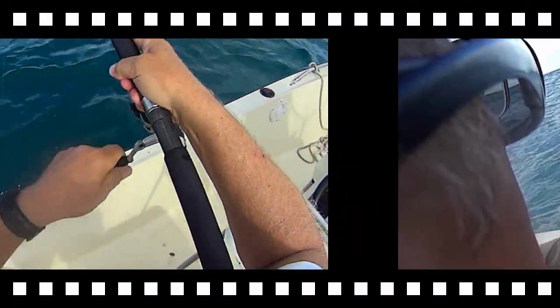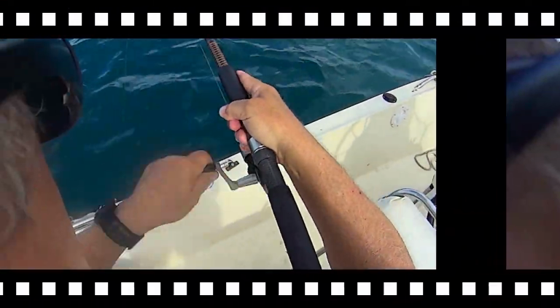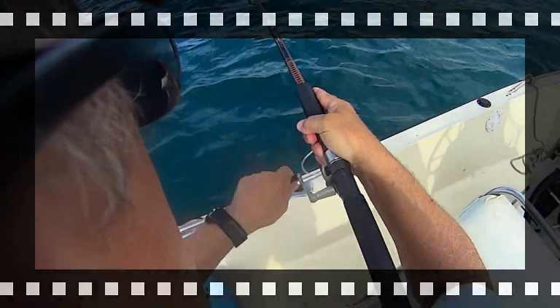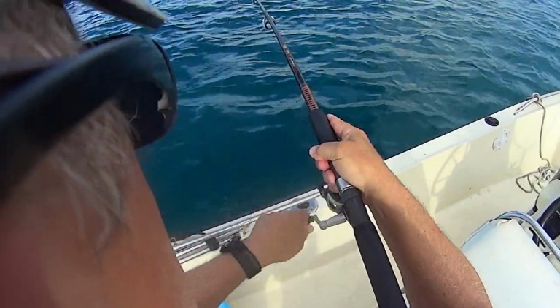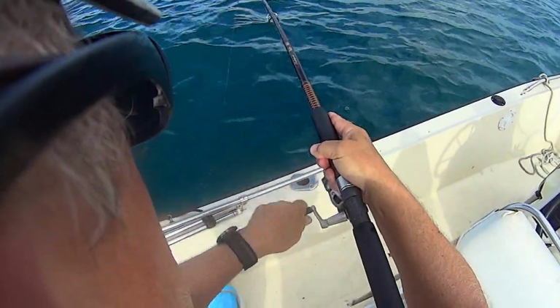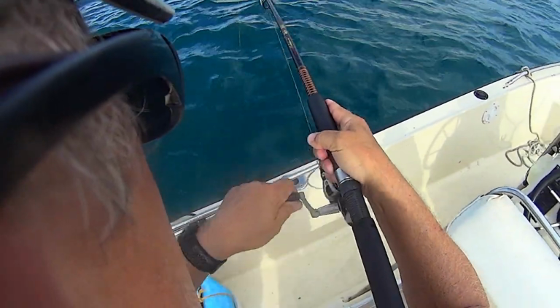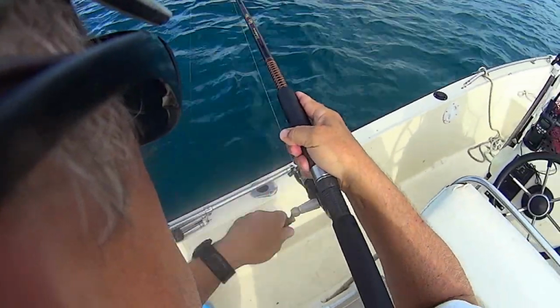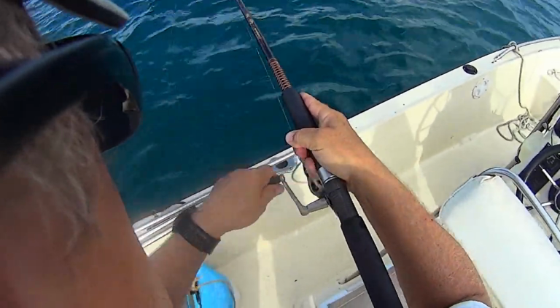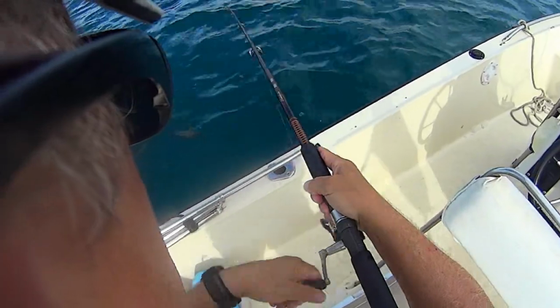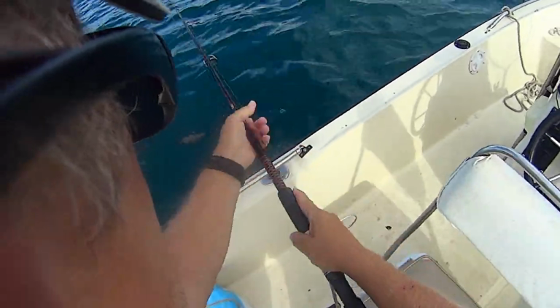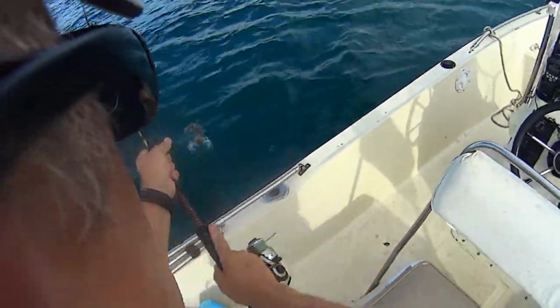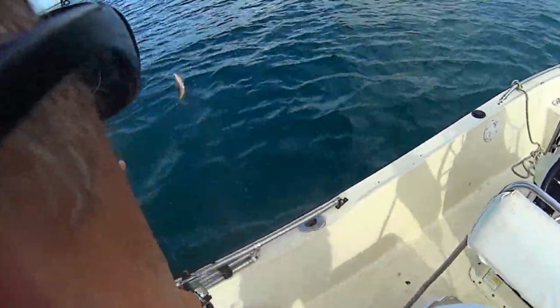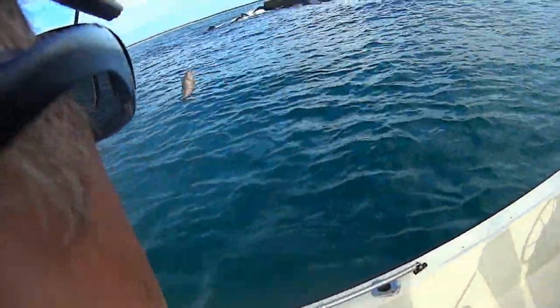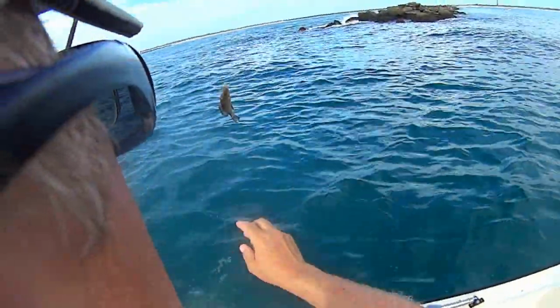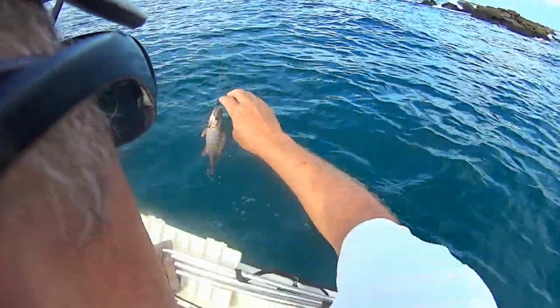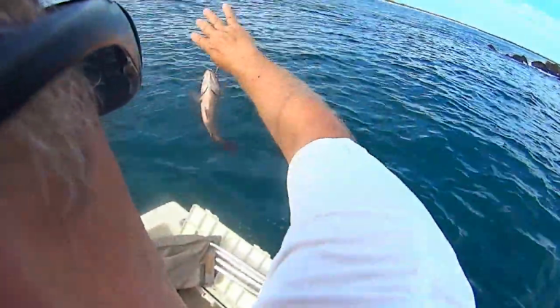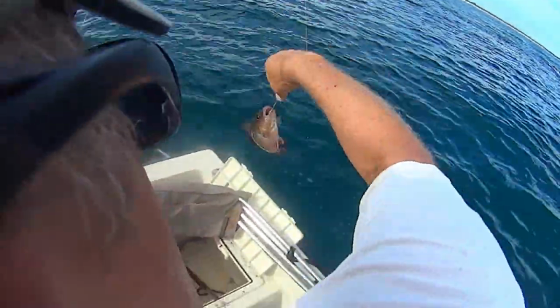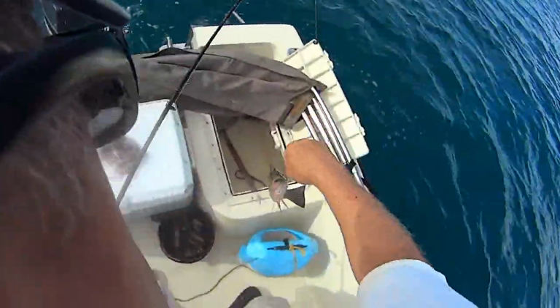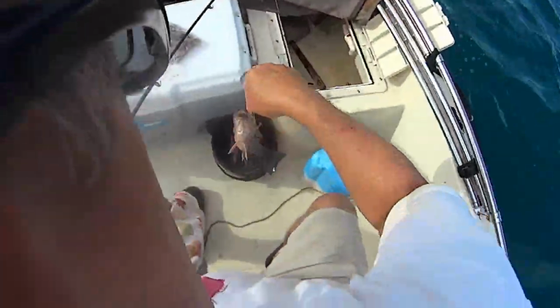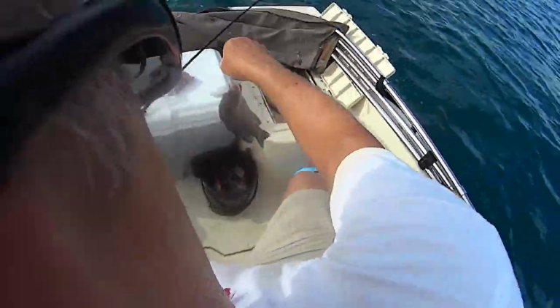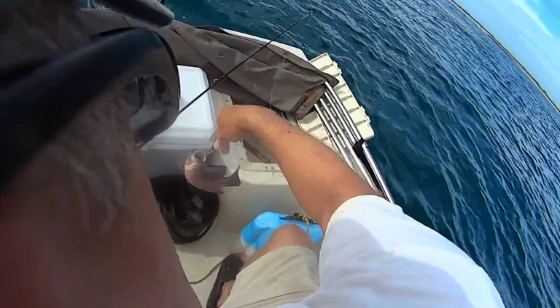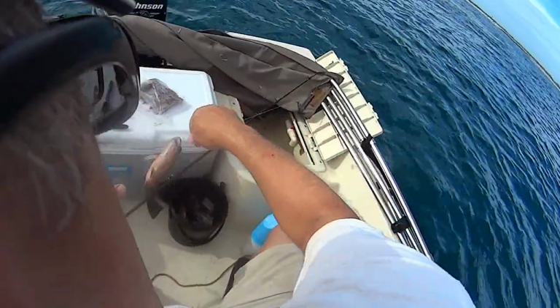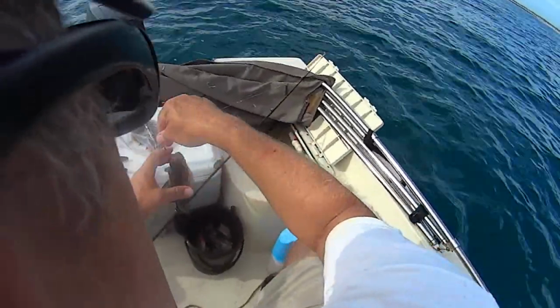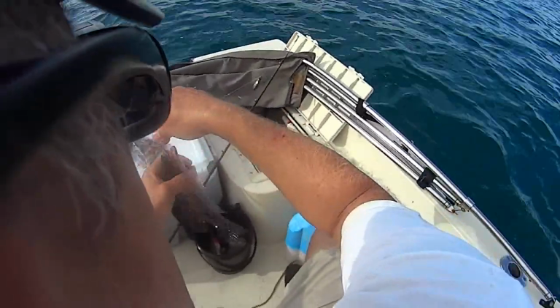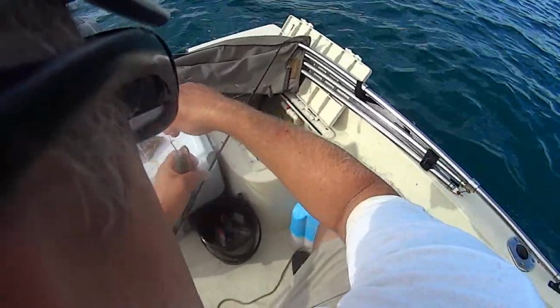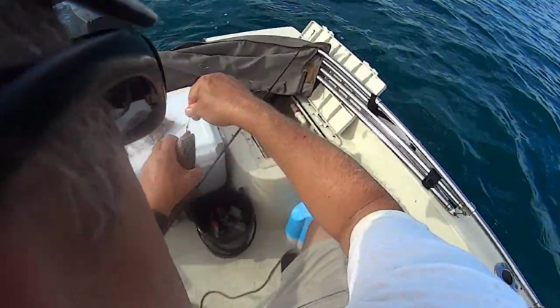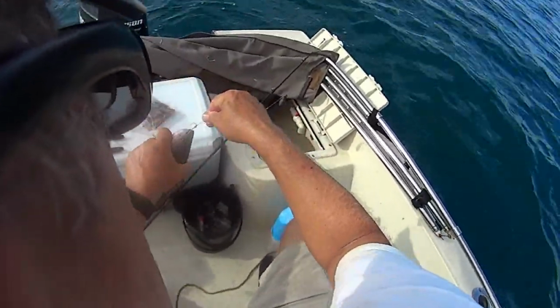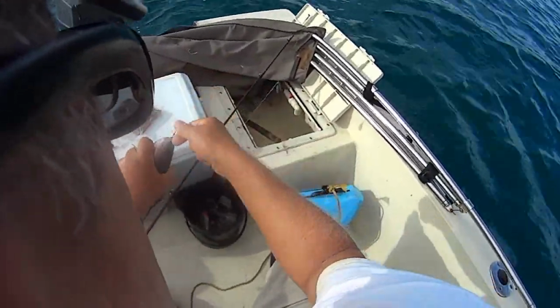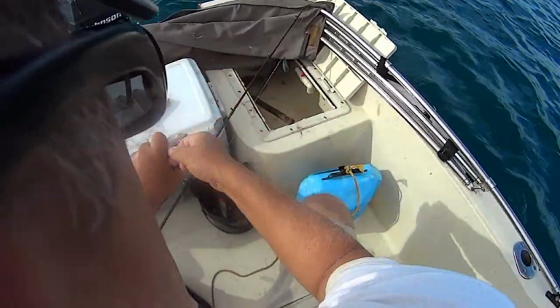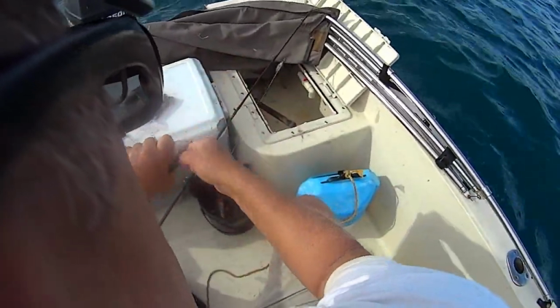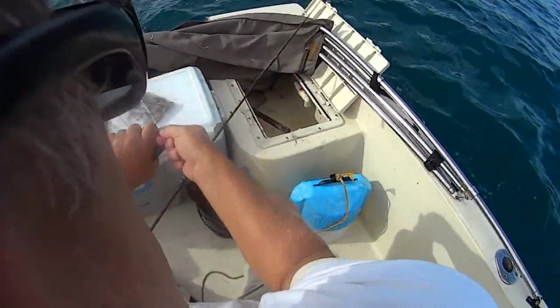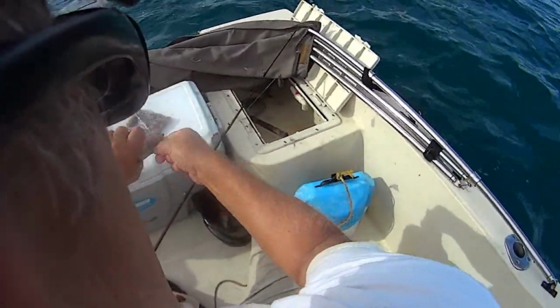I moved a little bit. Let's see what's fighting over on this side. That's a little mangrove - pretty little mangrove - but we'll see. Don't think he's going to be big enough.